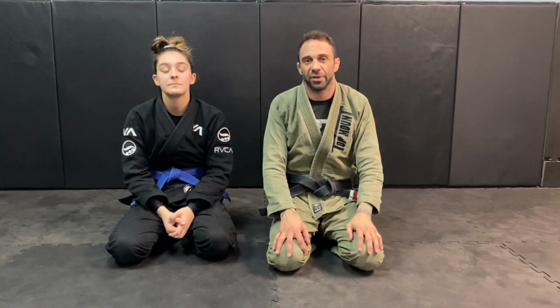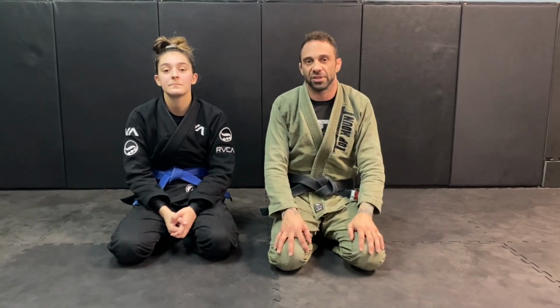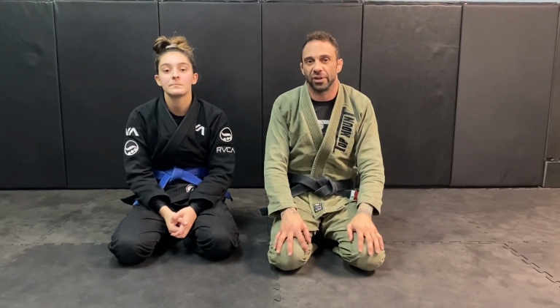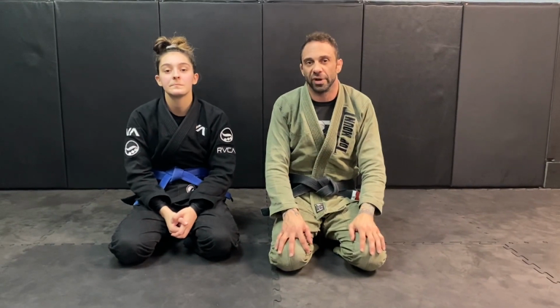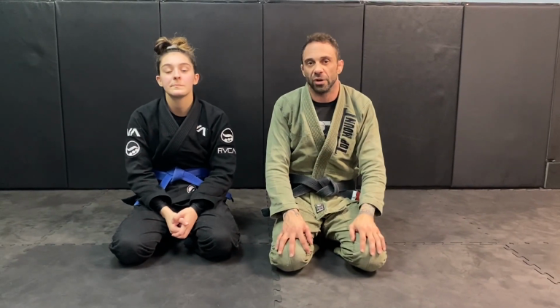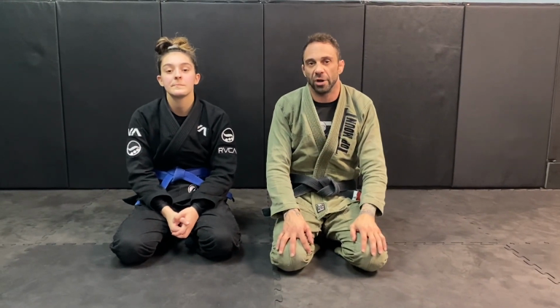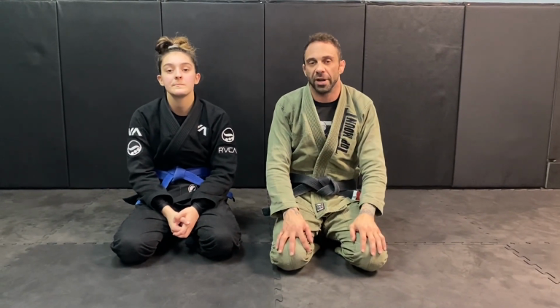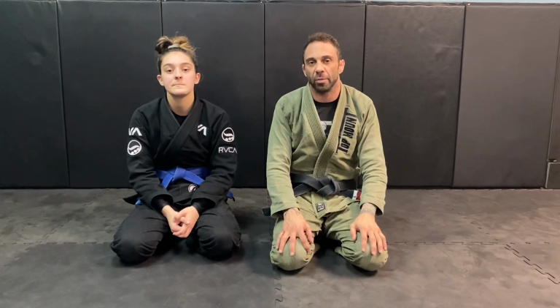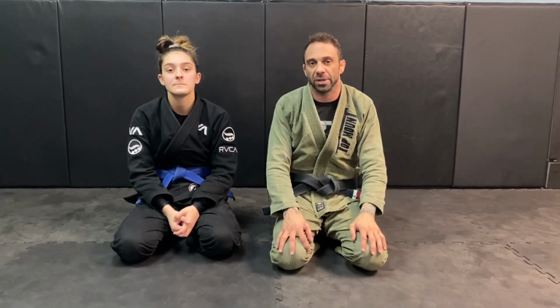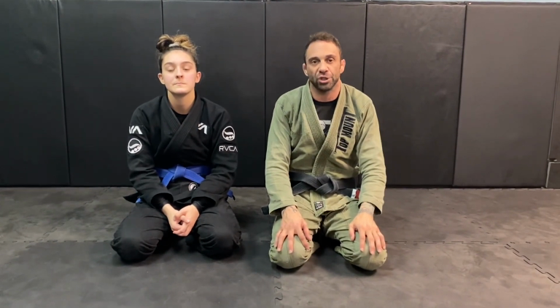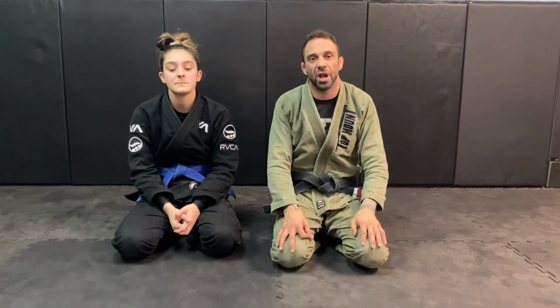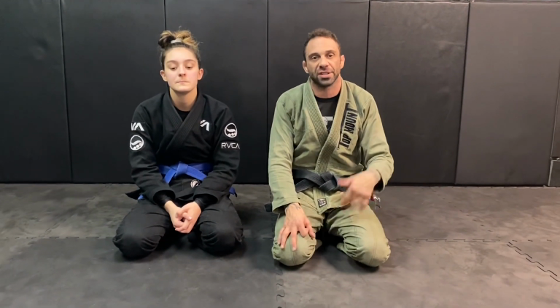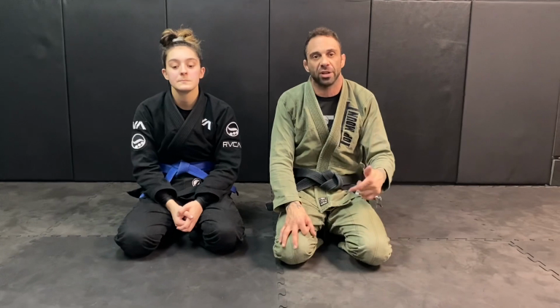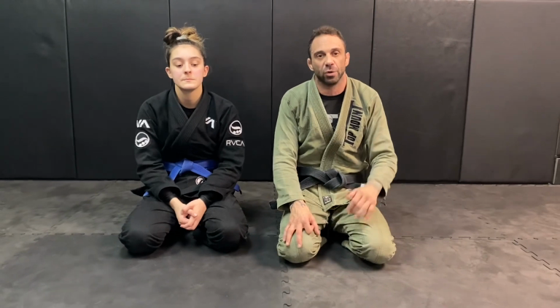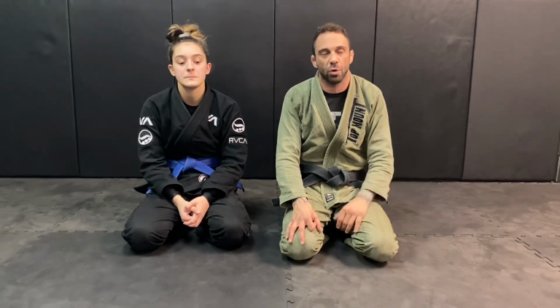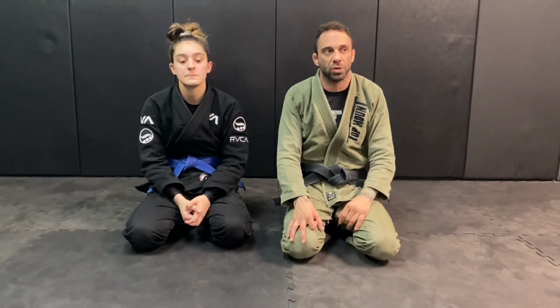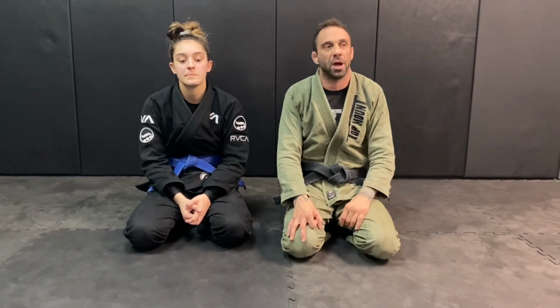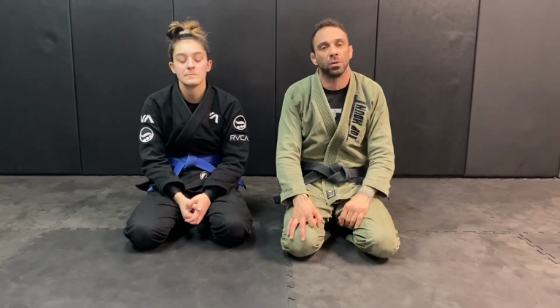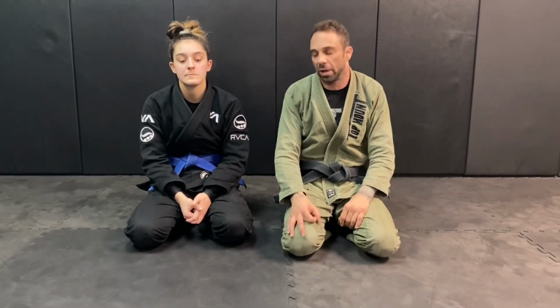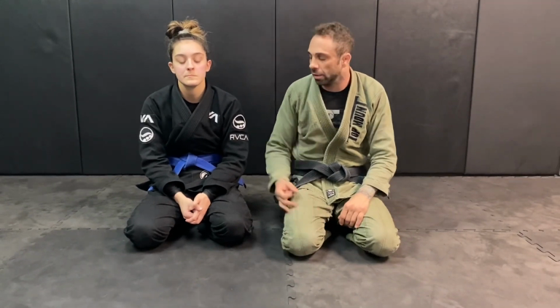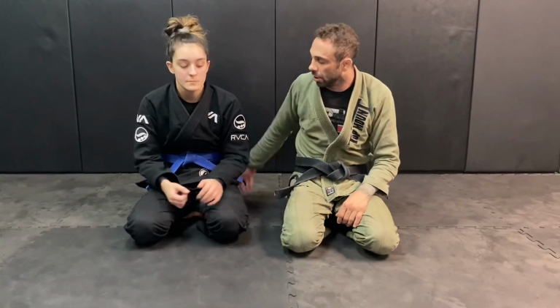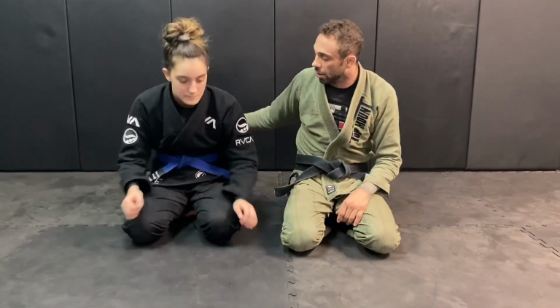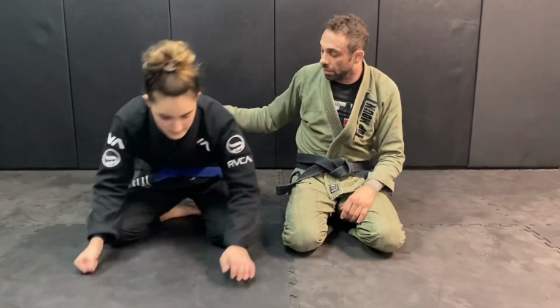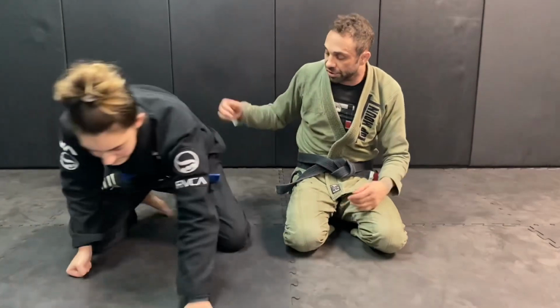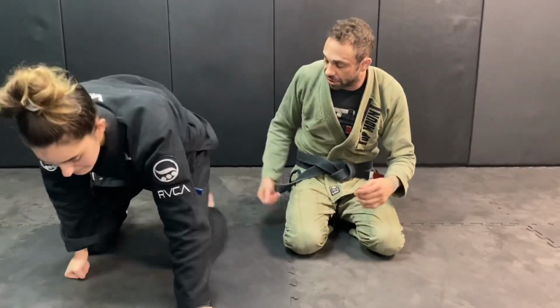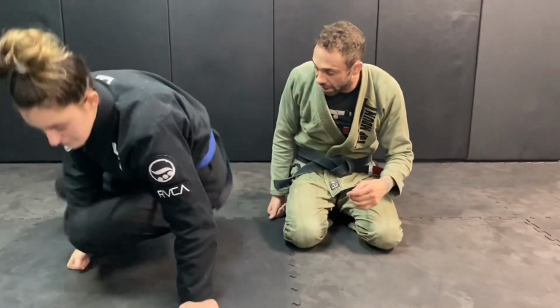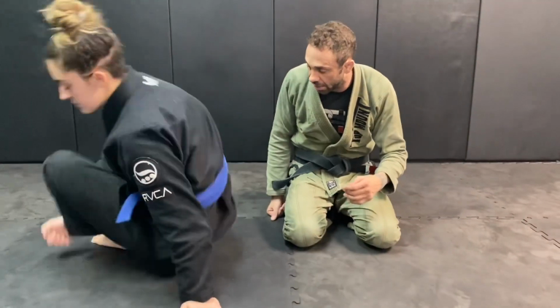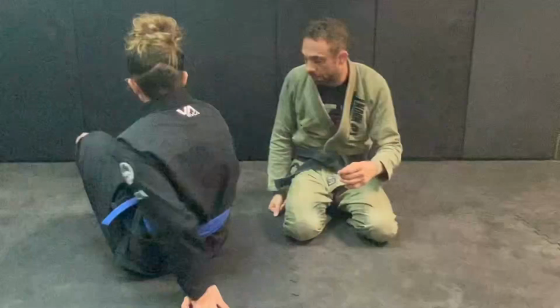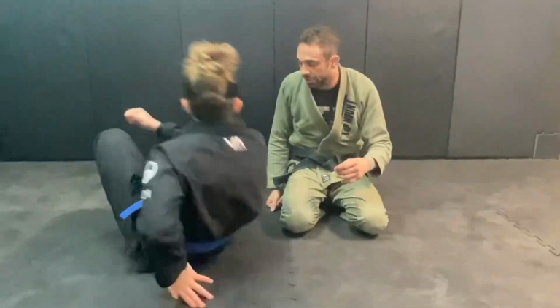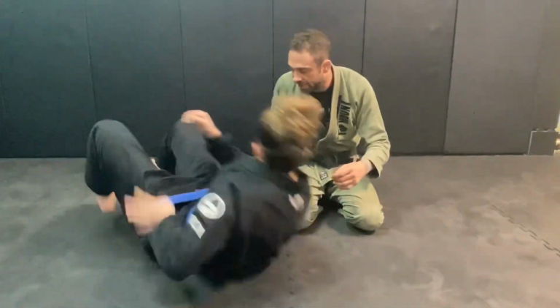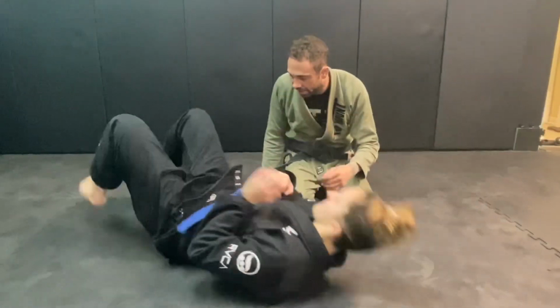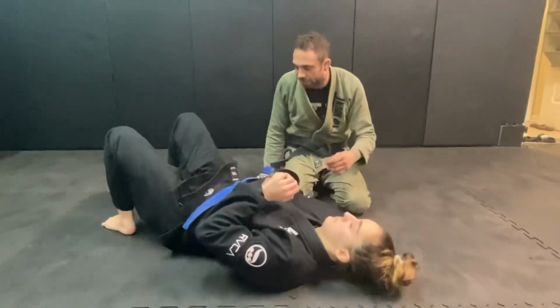Professor Farrow over at Farrow Academy in Elmhurst. I'm going to show you guys a side control choke using my own lapel. I'm going to start in side control.